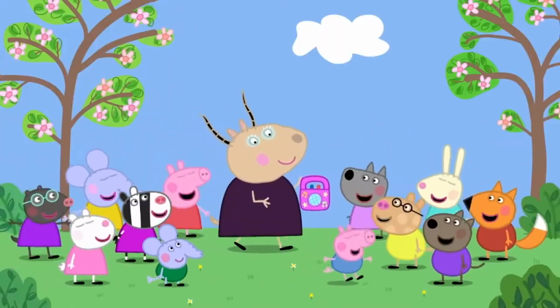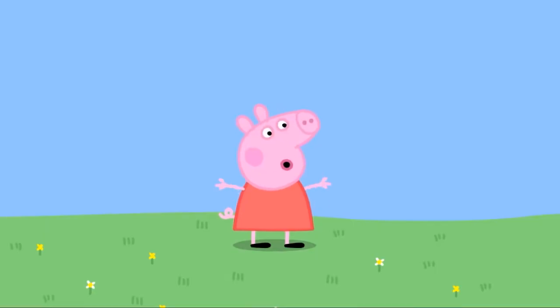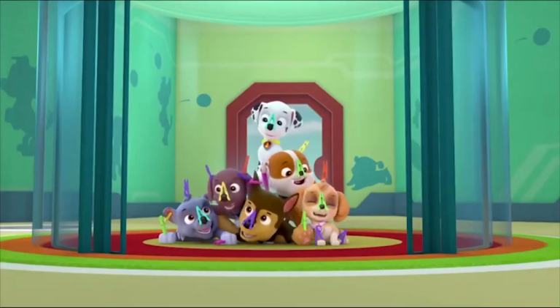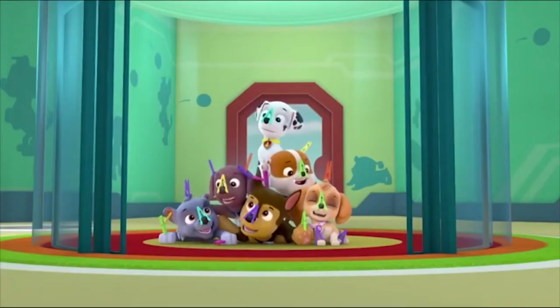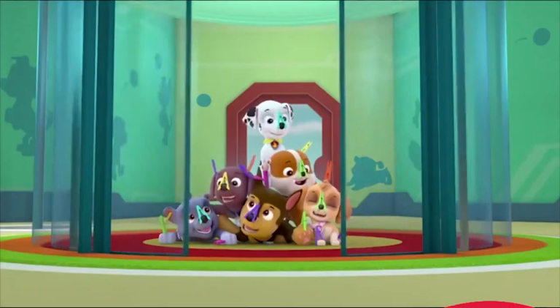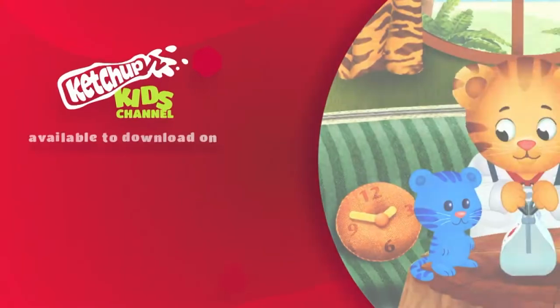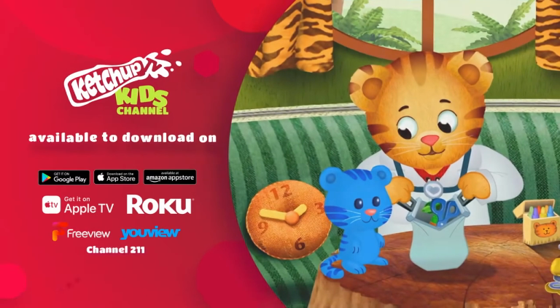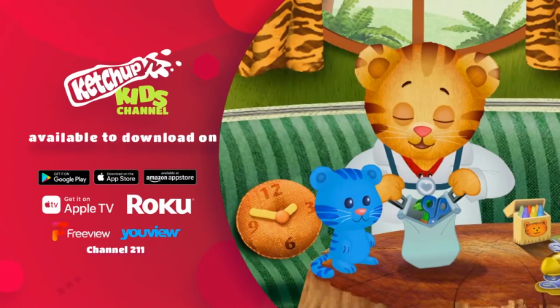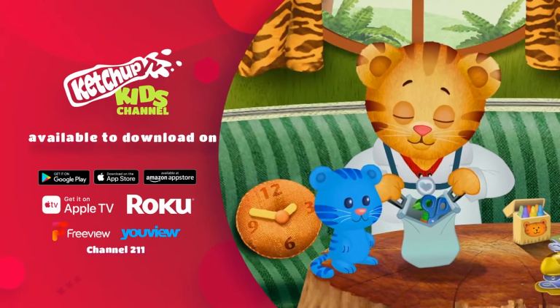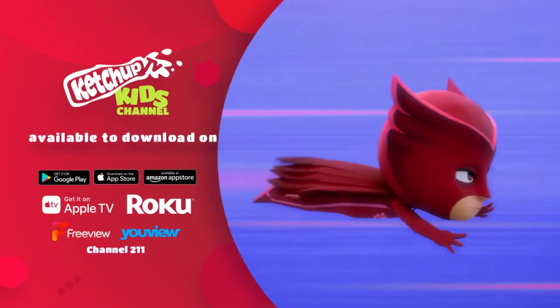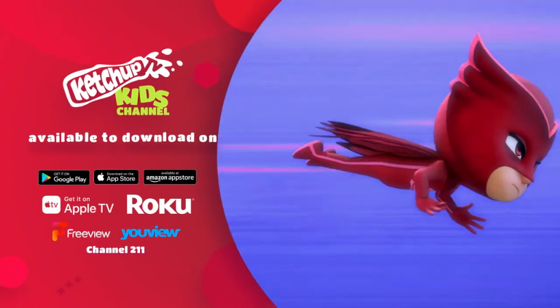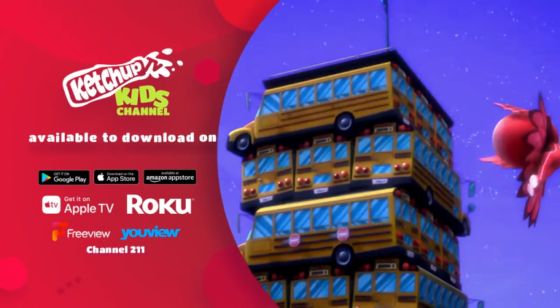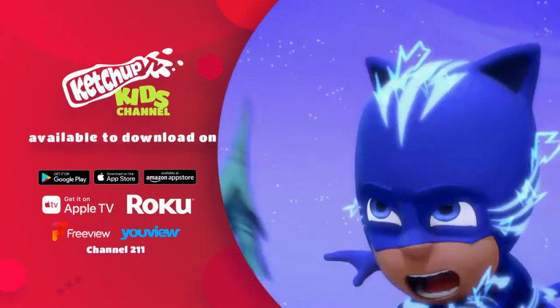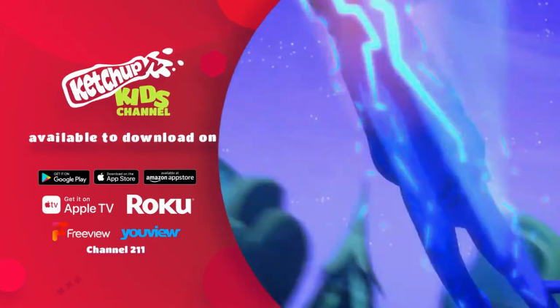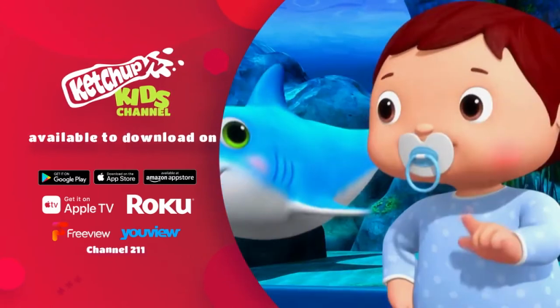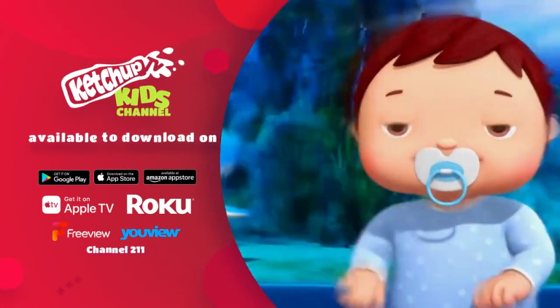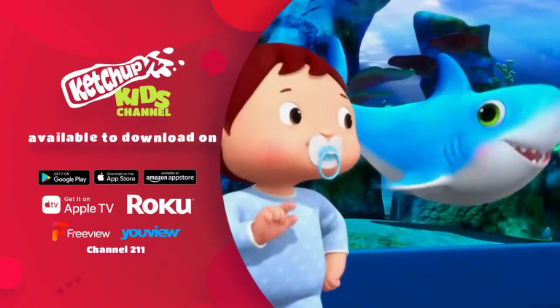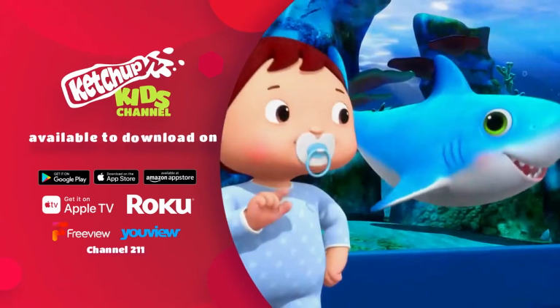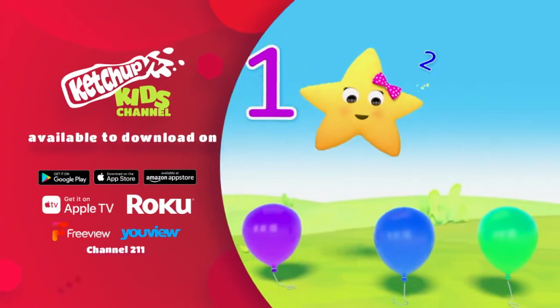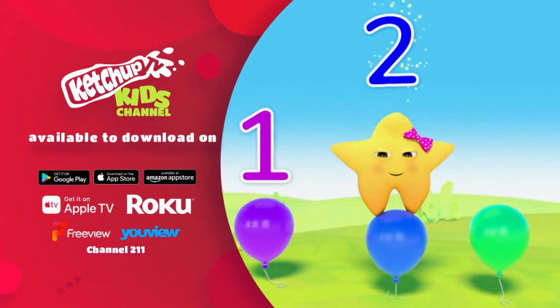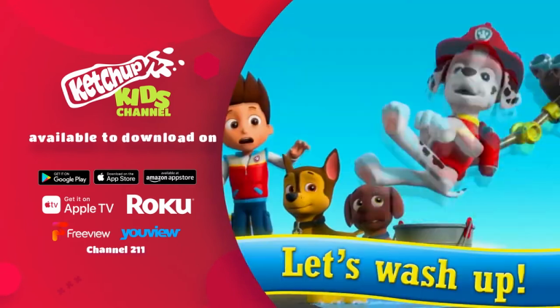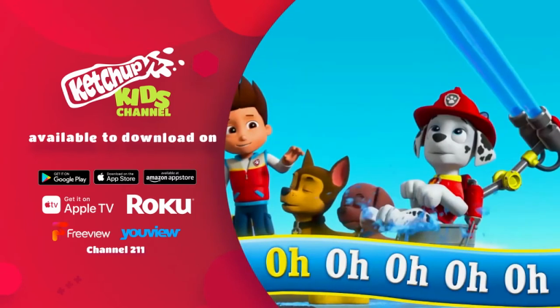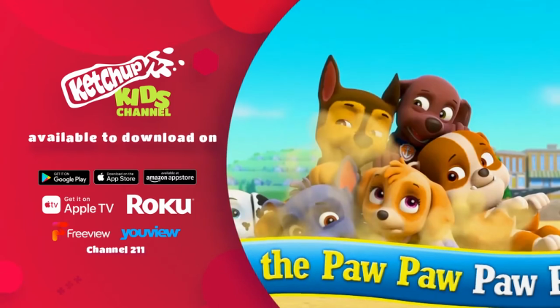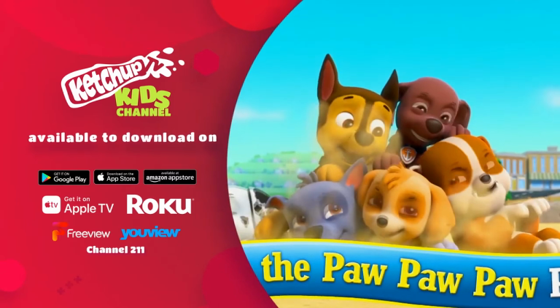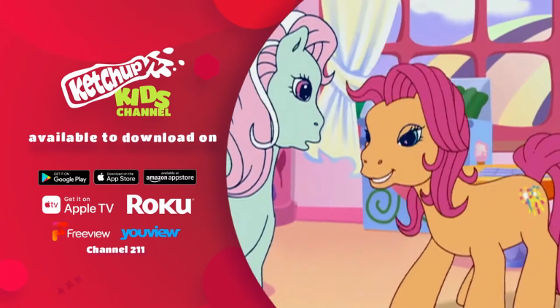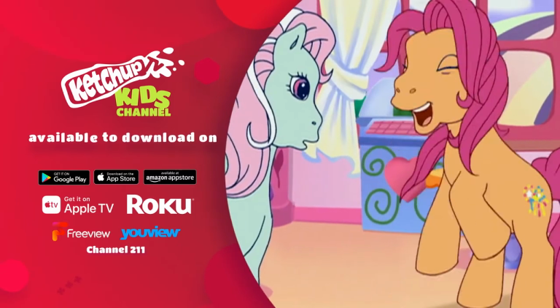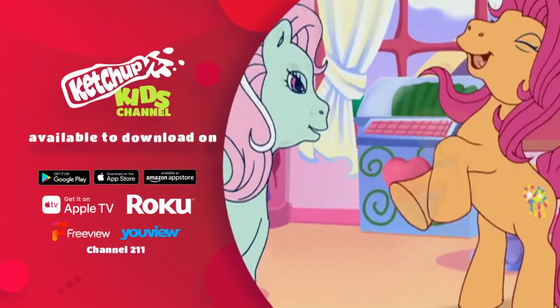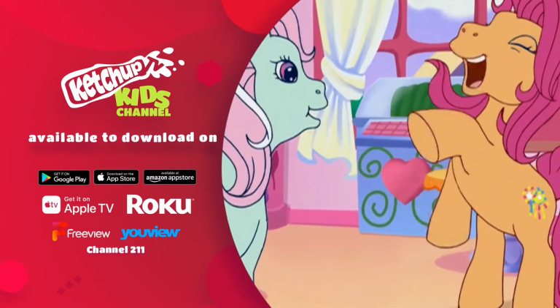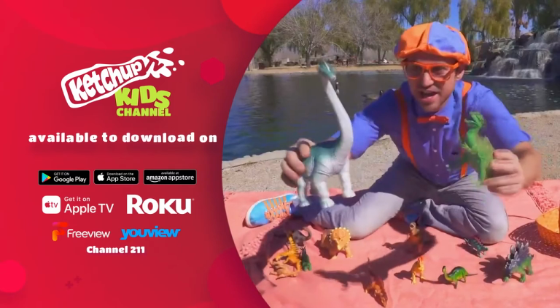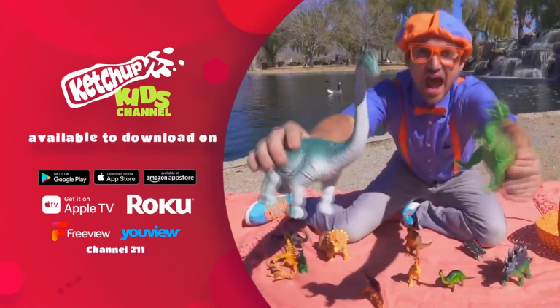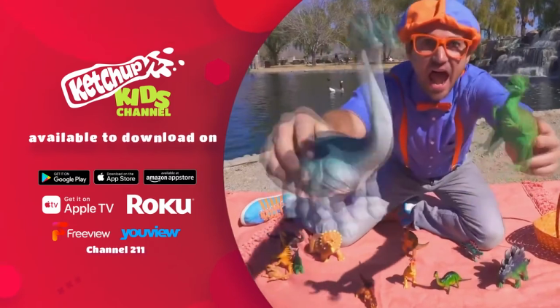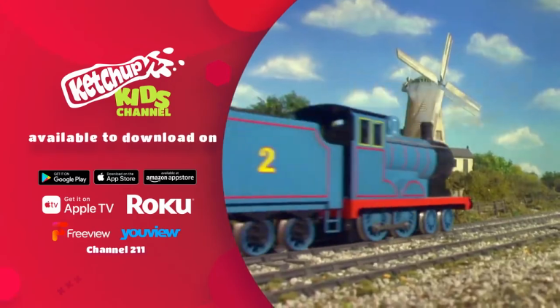Ketchup TV is now available to download on your mobile, tvOS and Amazon Fire devices. Or head to Roku Streaming Devices, Freeview and YouView channels 211.